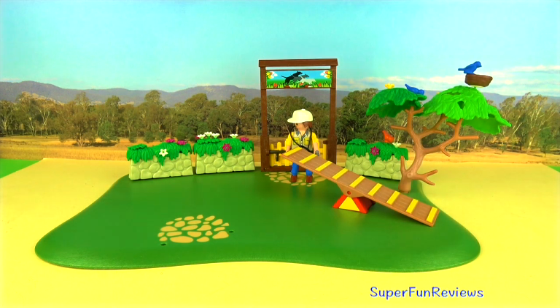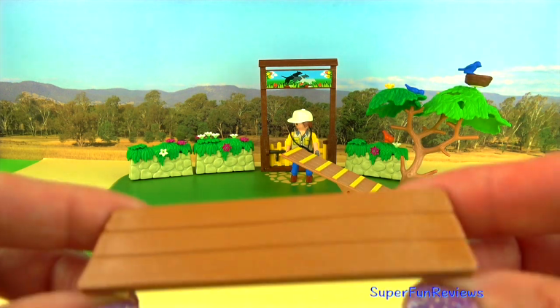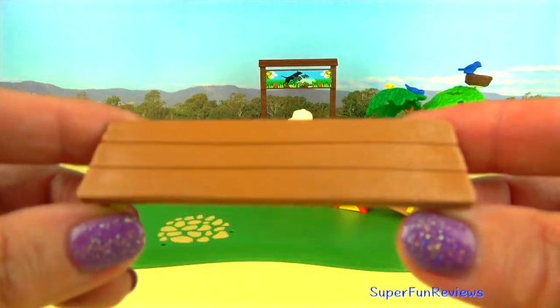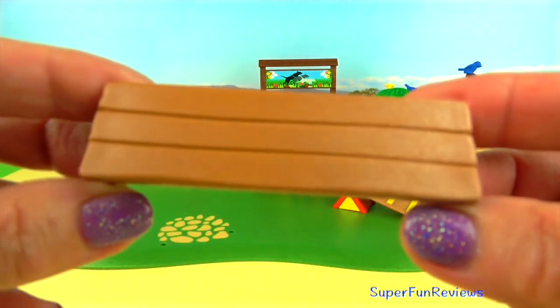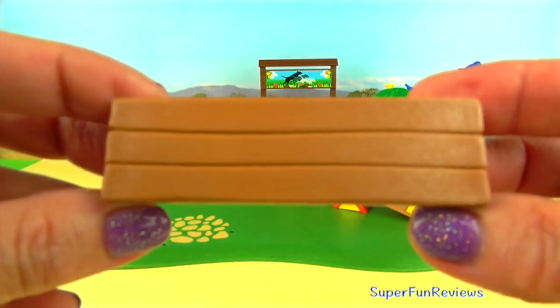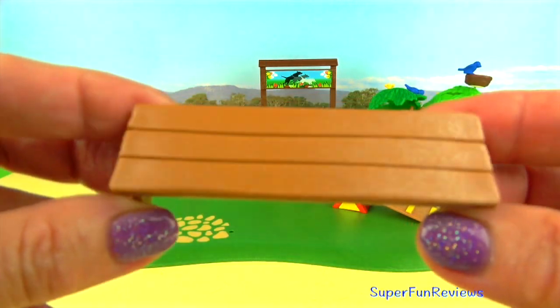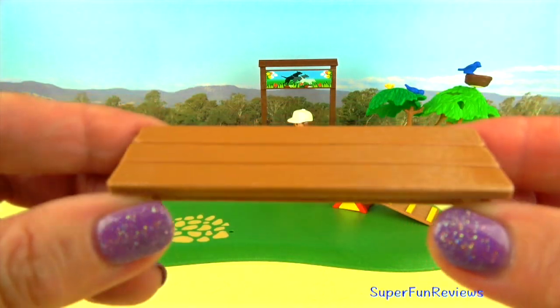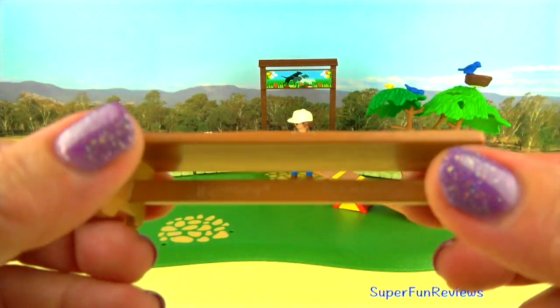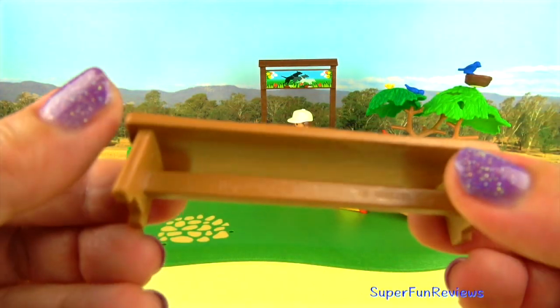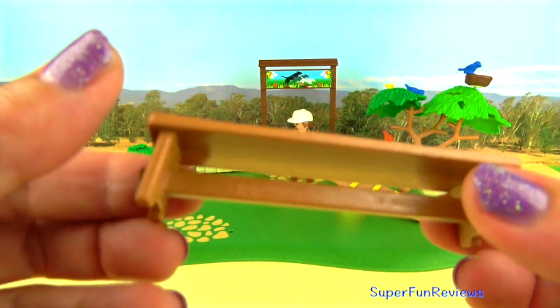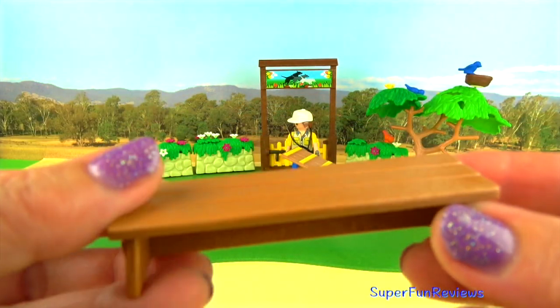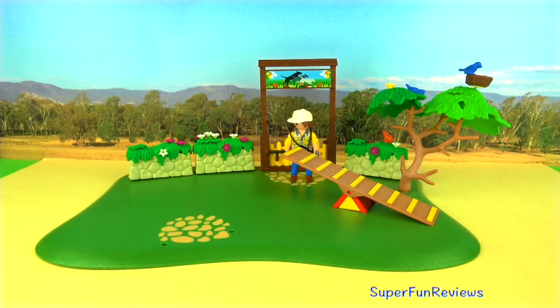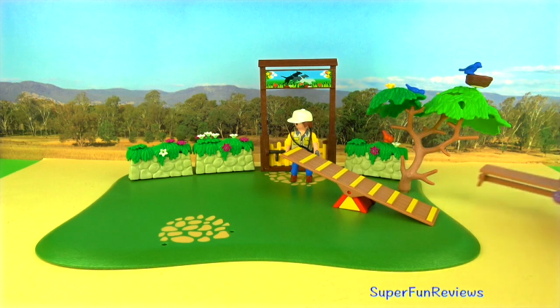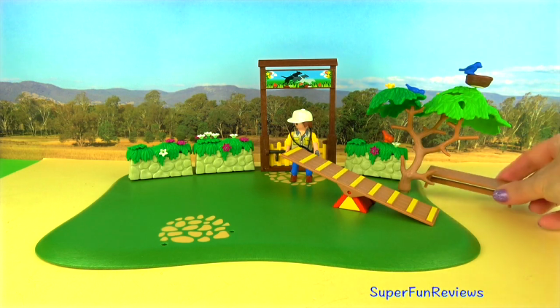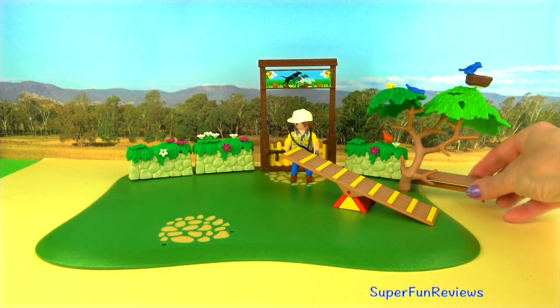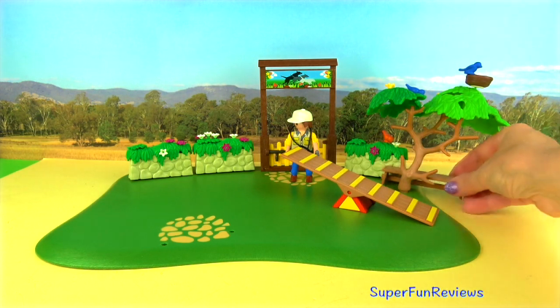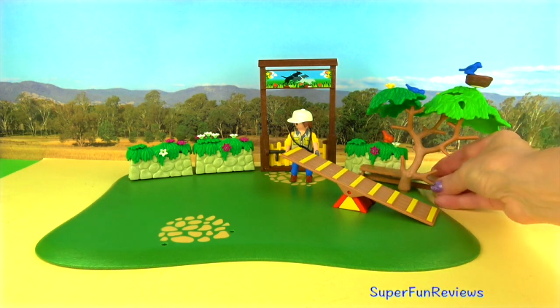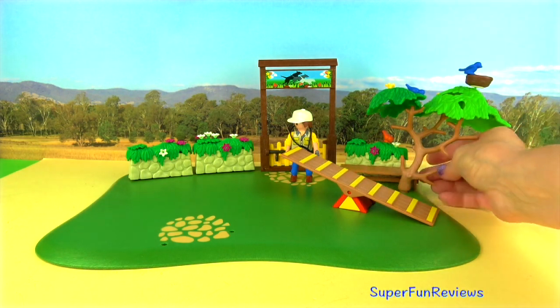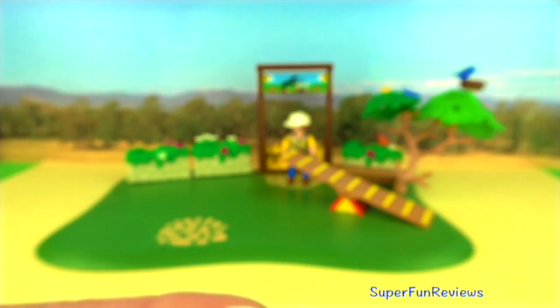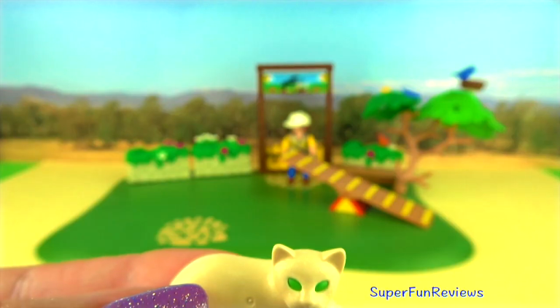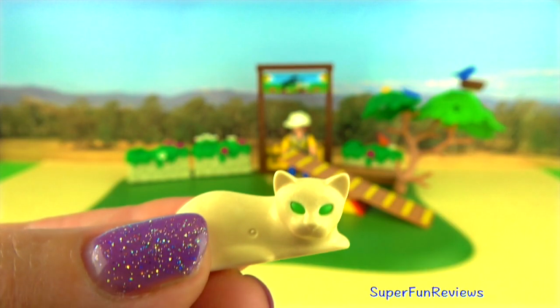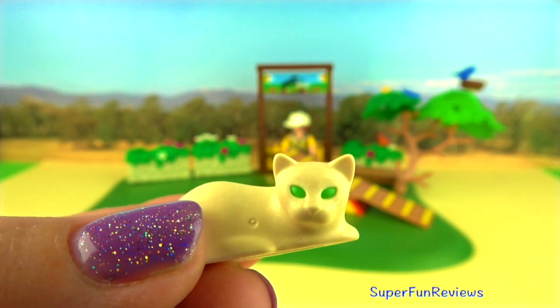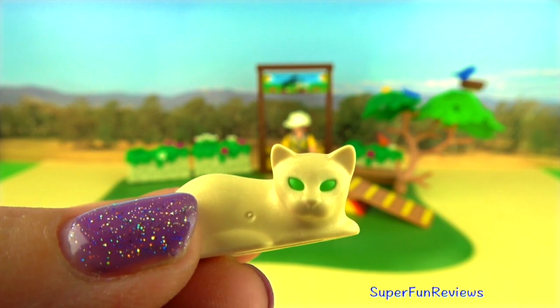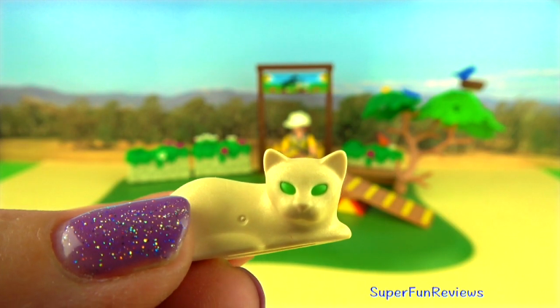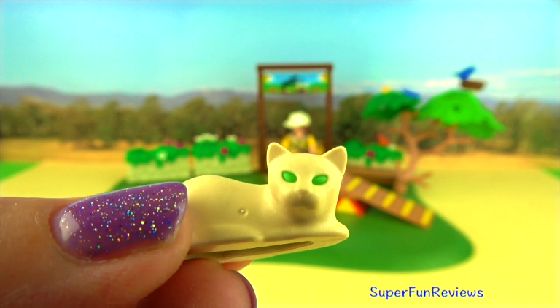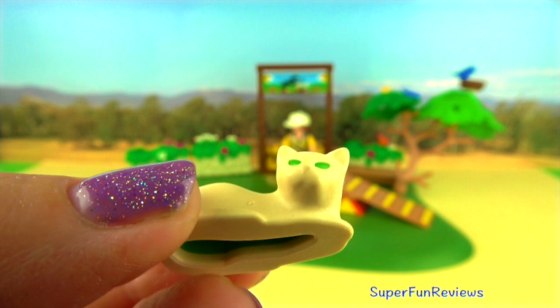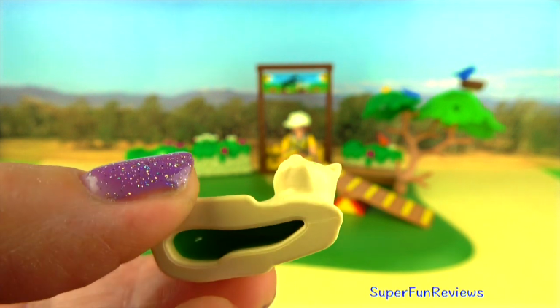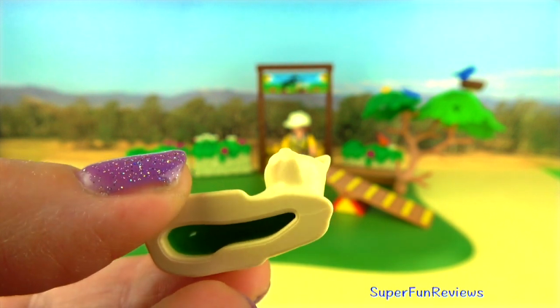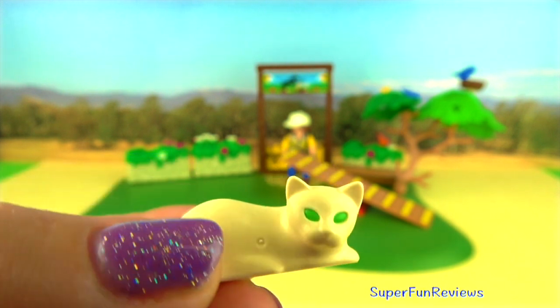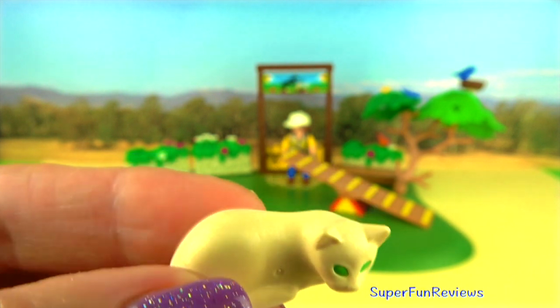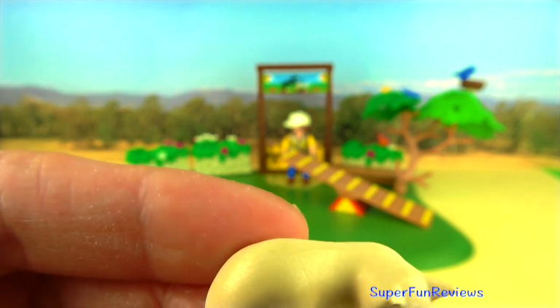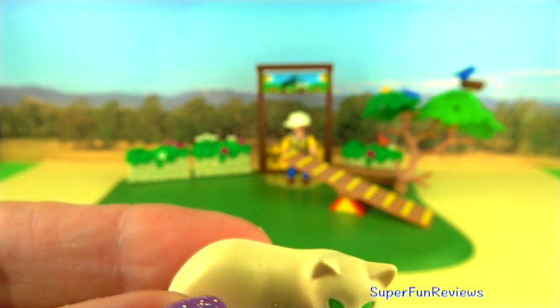This is a park bench for if you get tired. And the green-eyed pussycat — I know where that cat's going to want to go!